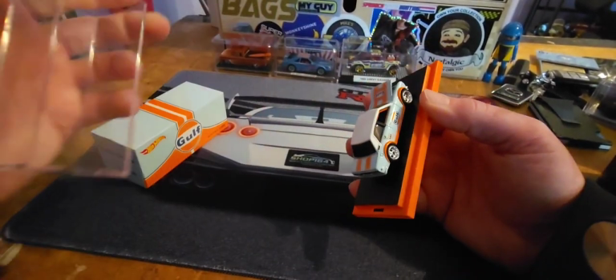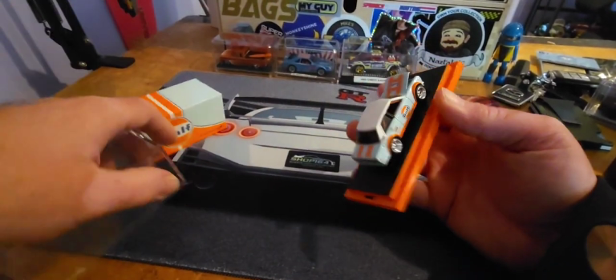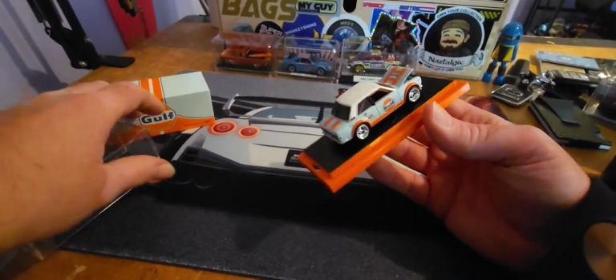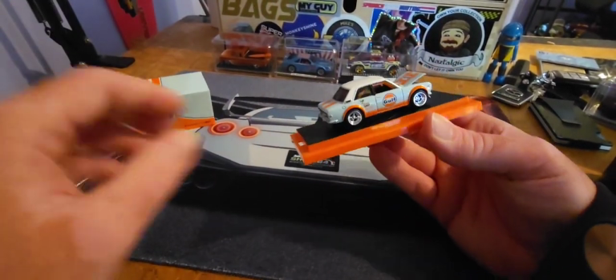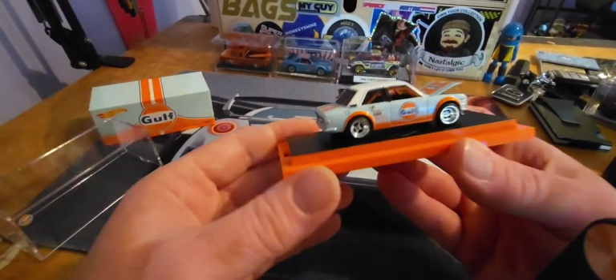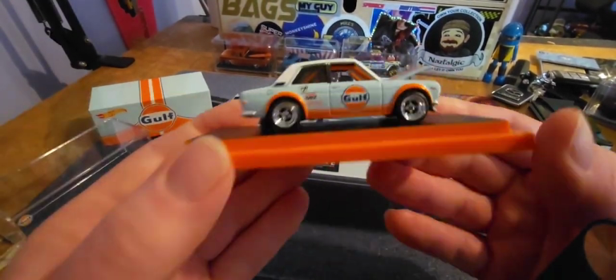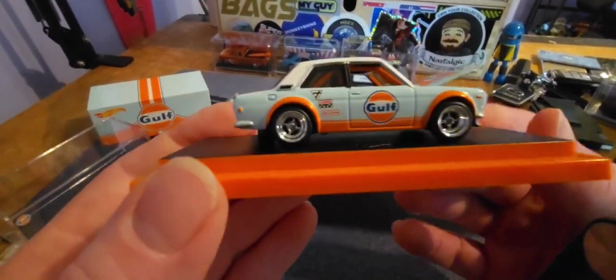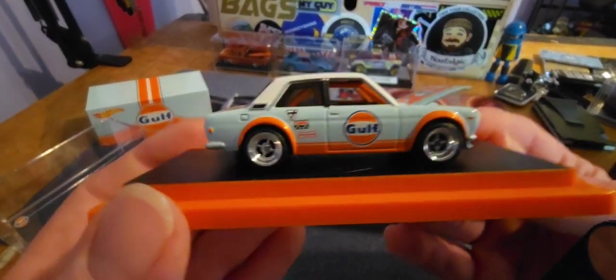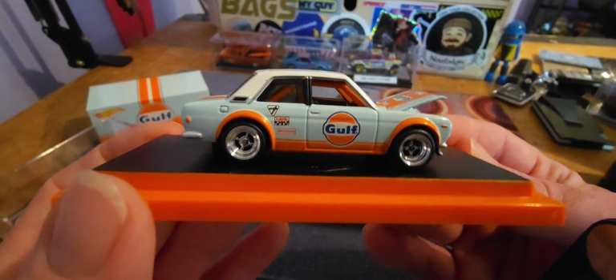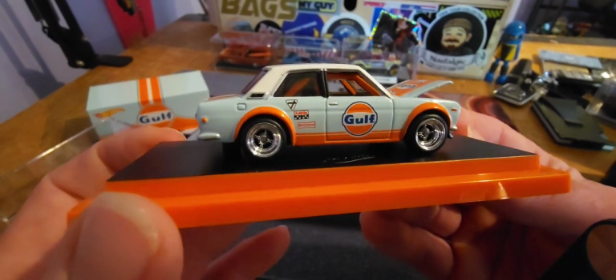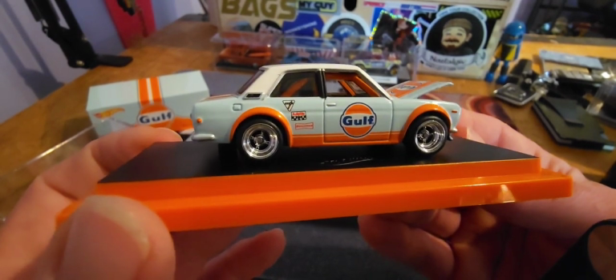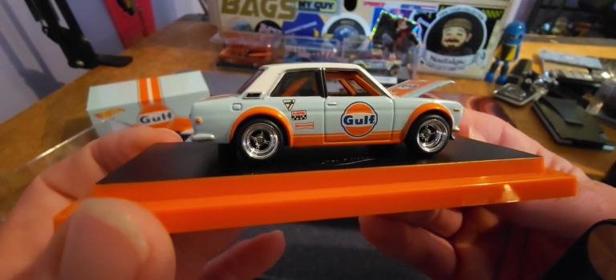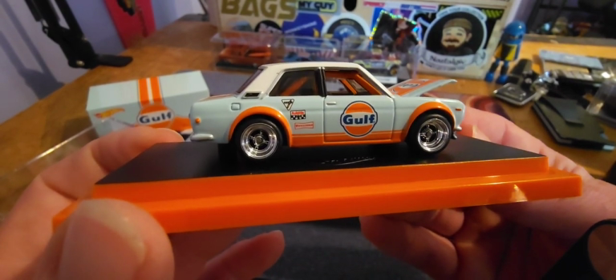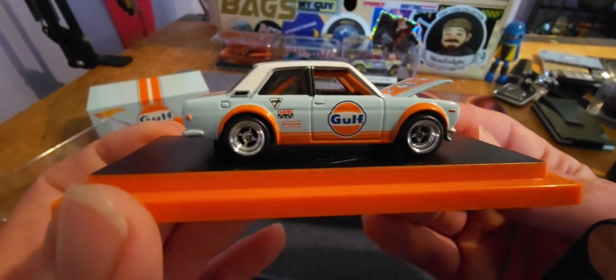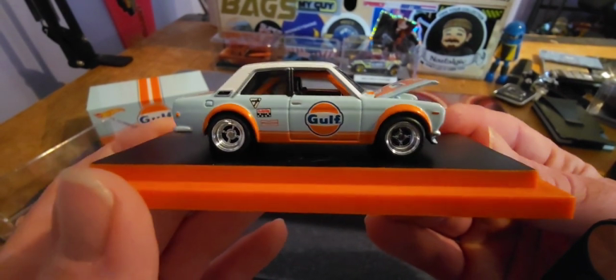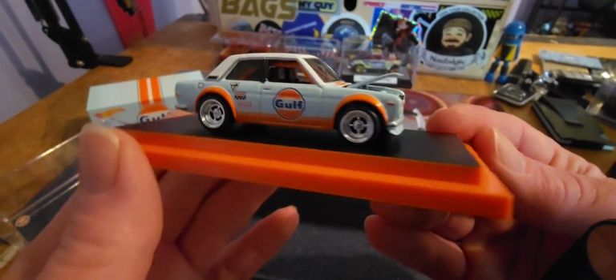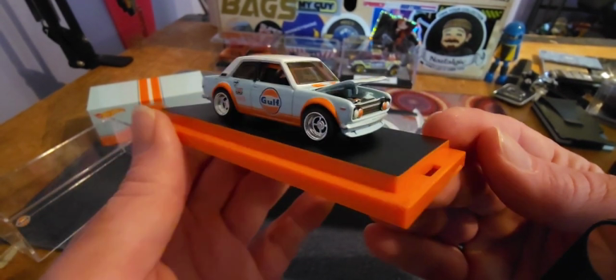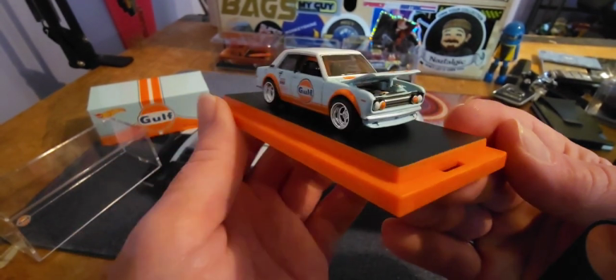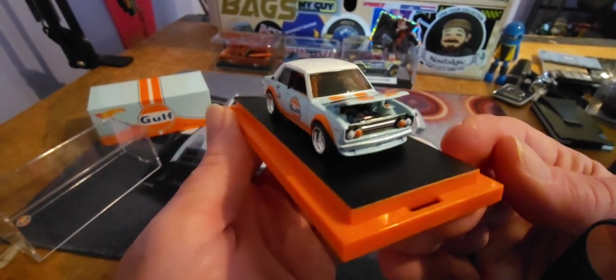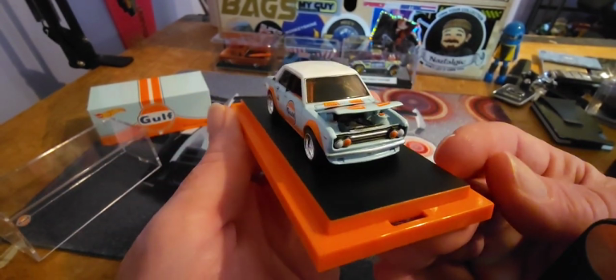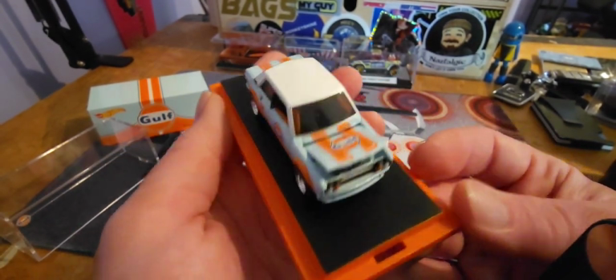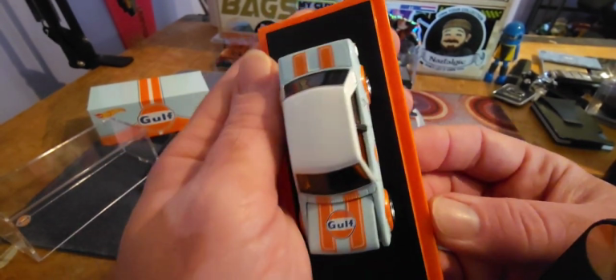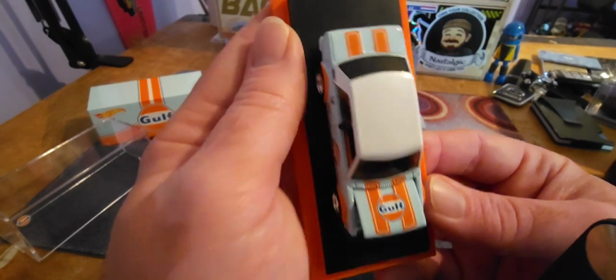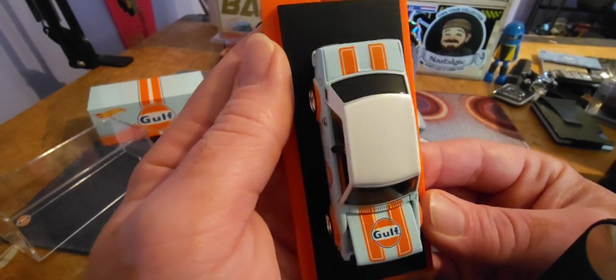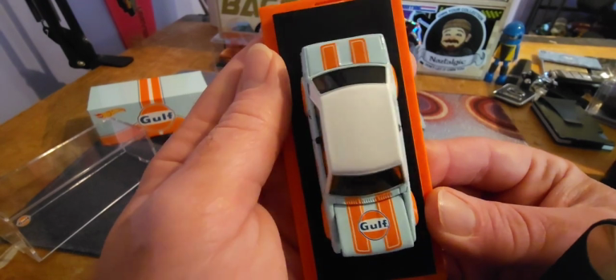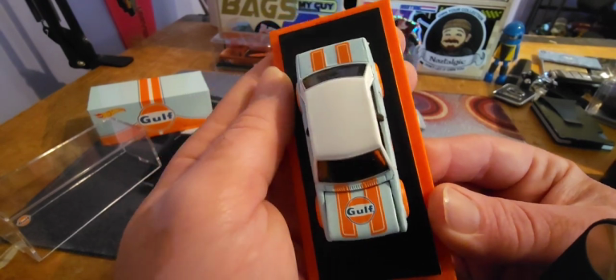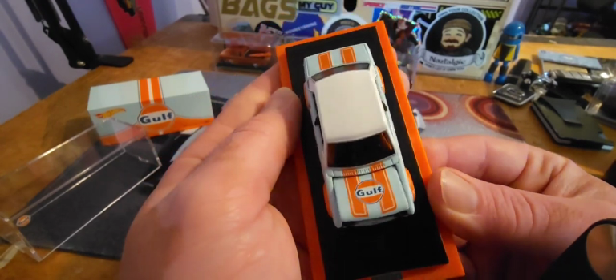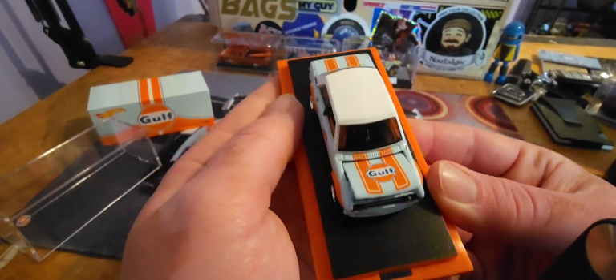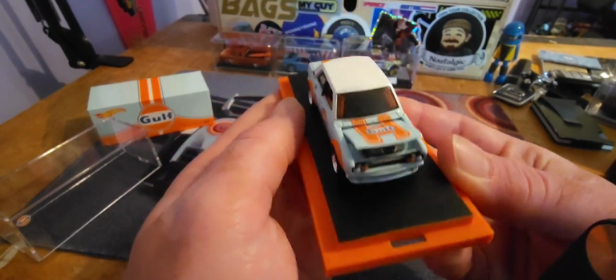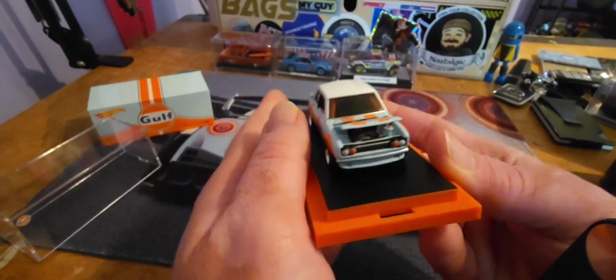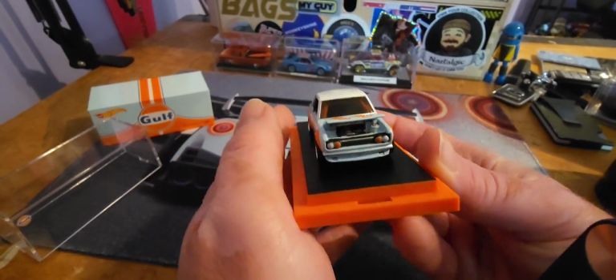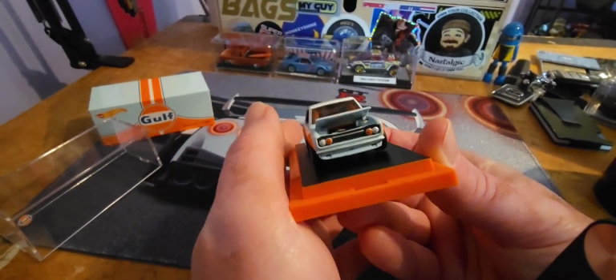That is the worst case ever. Look at this, guys — how beautiful is this little Datsun 510 with golf livery? This thing is so cool.